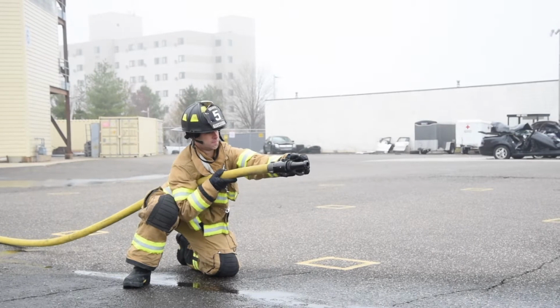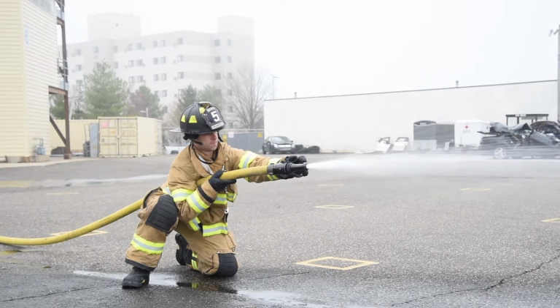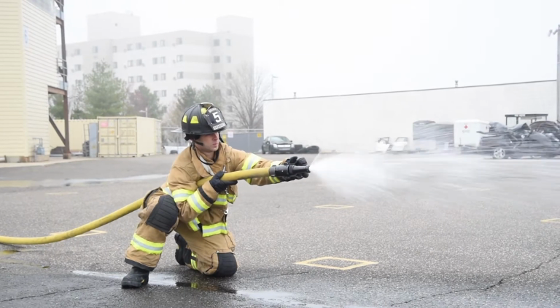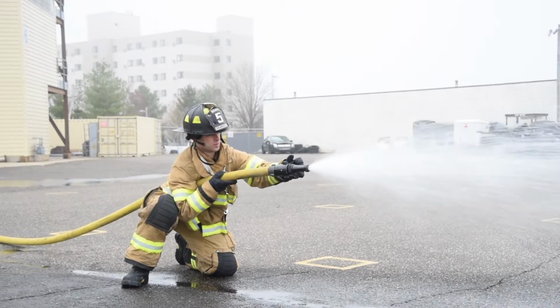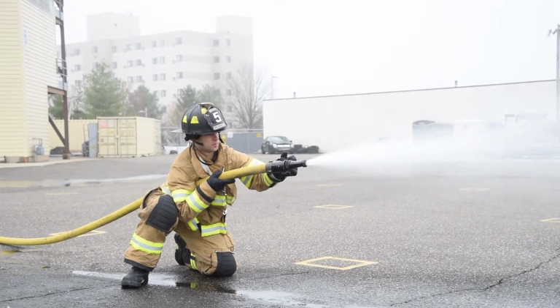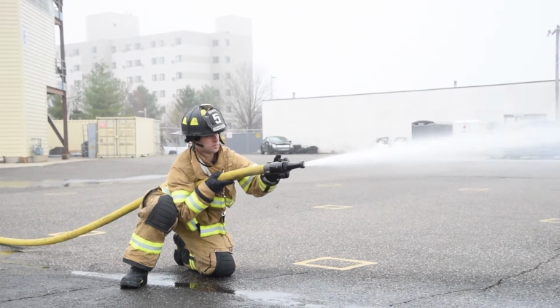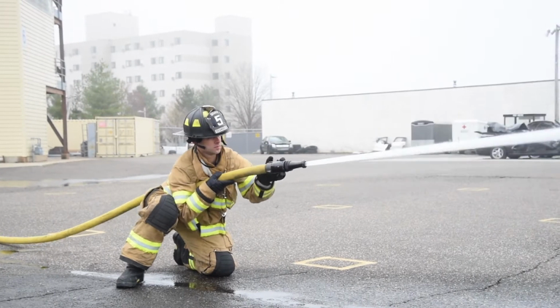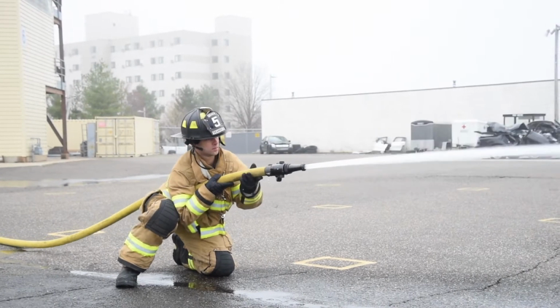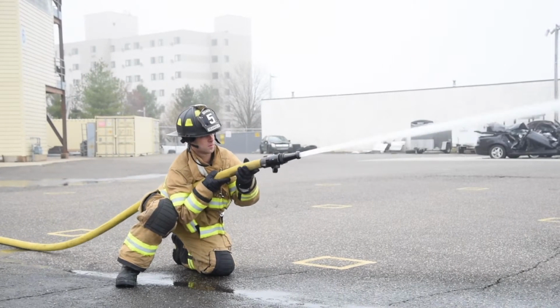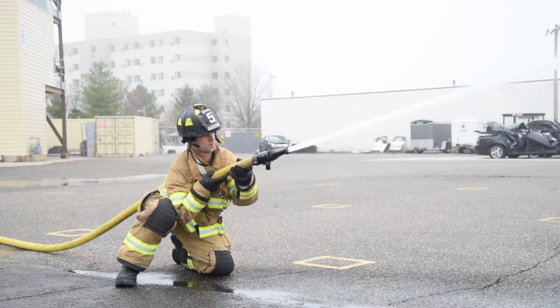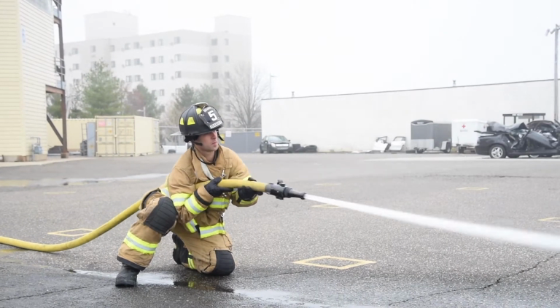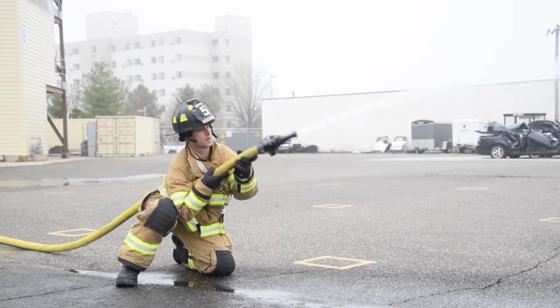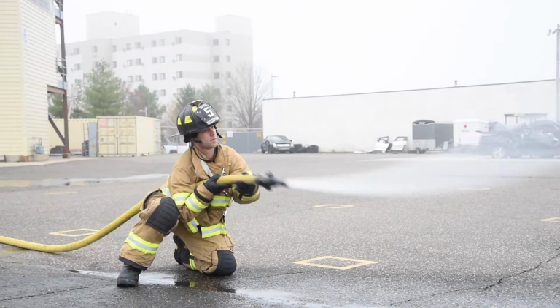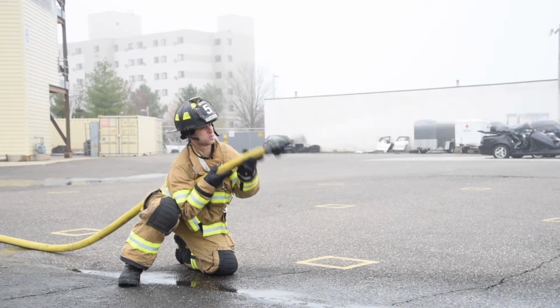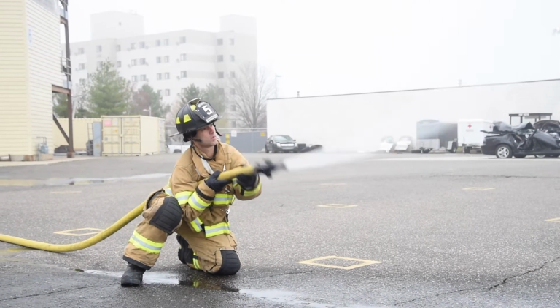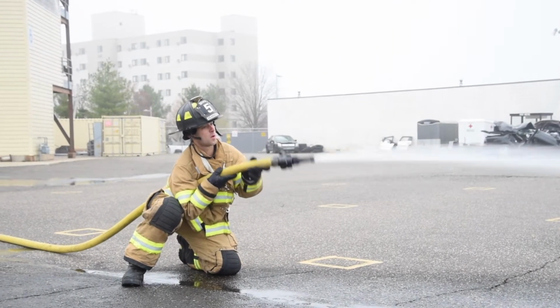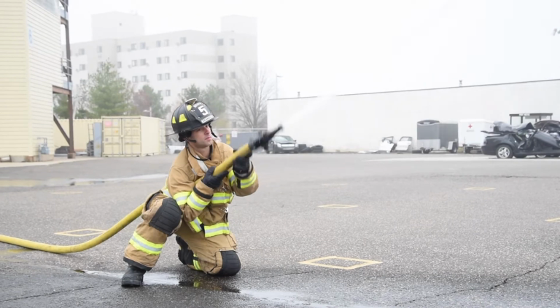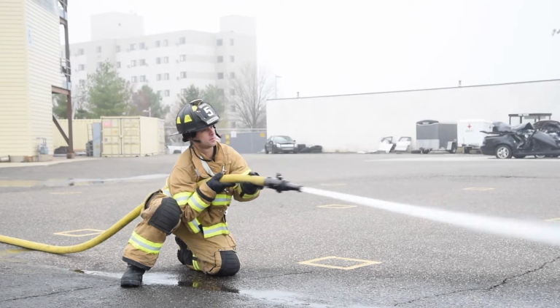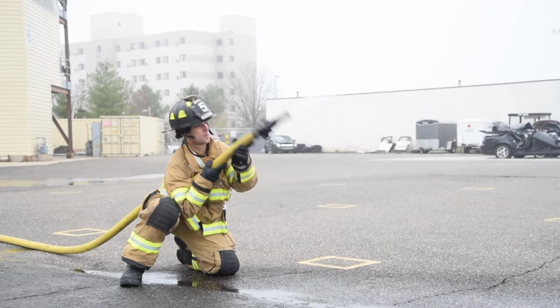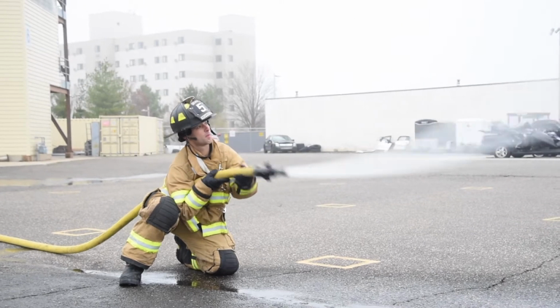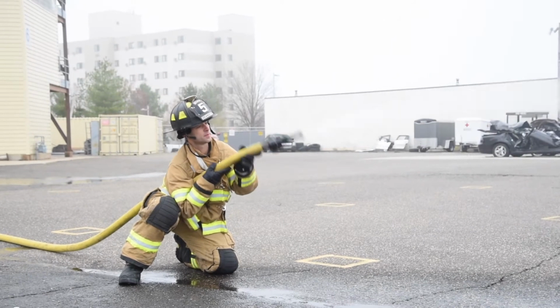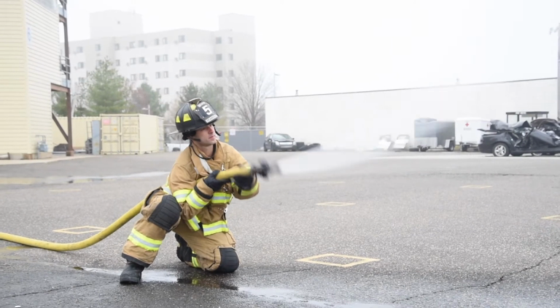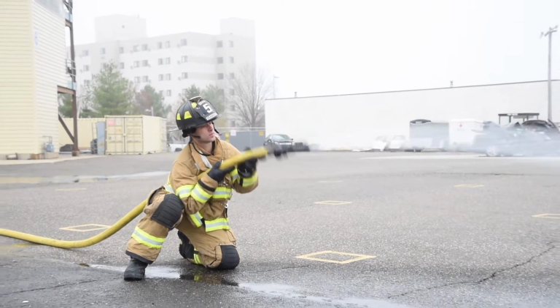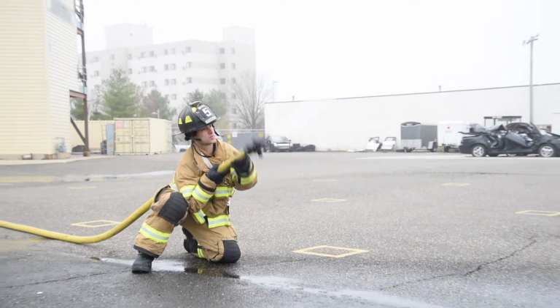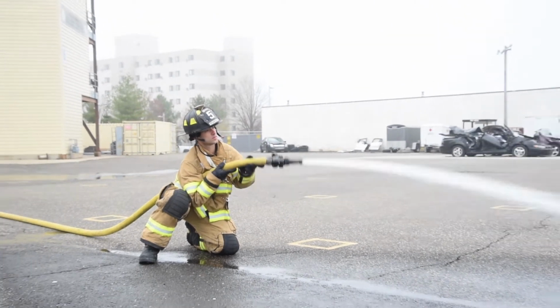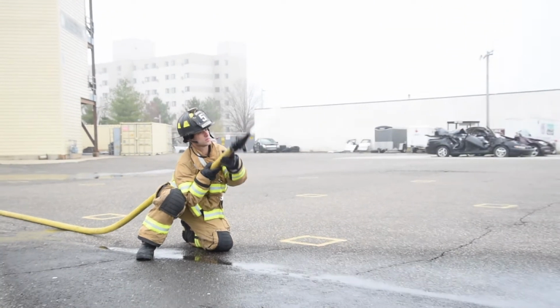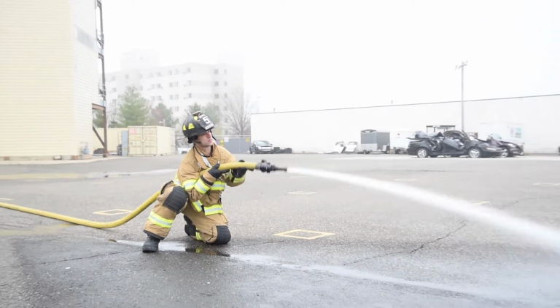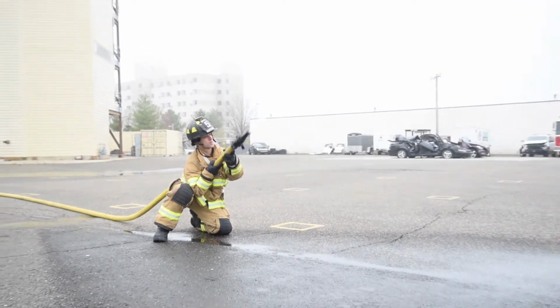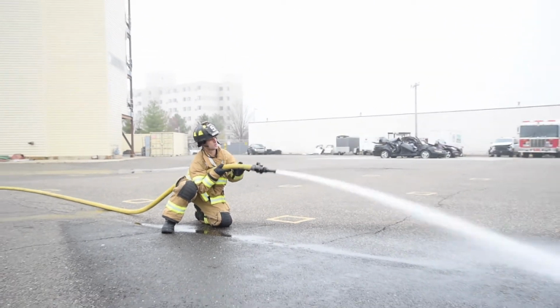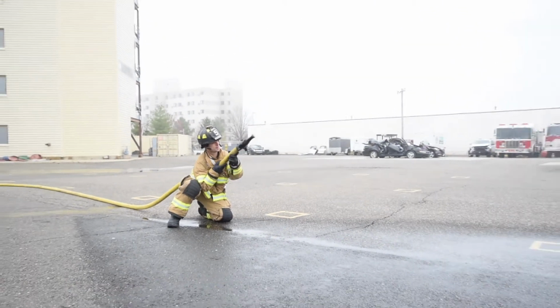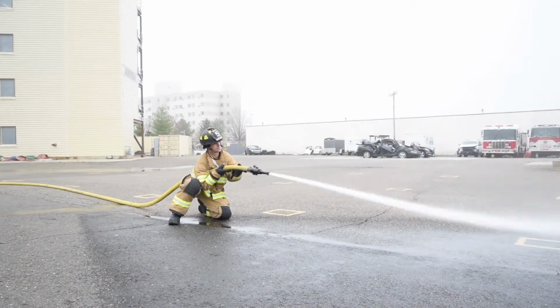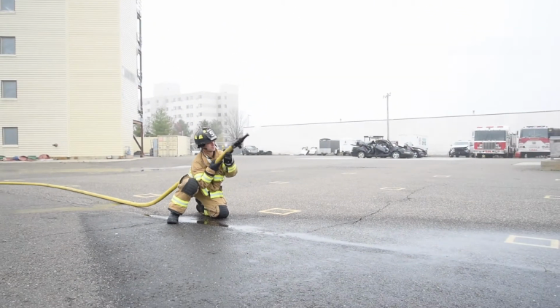As you are opening the nozzle, lean forward. By doing this, you are basically turning your body into a hose clamp. Your right thigh inside will absorb most of the nozzle reaction.